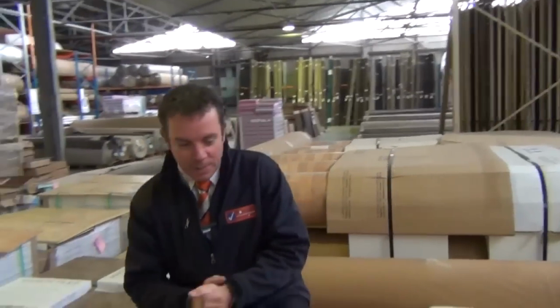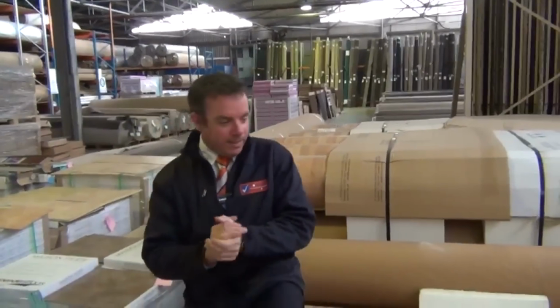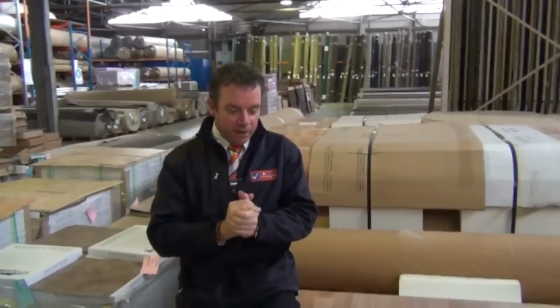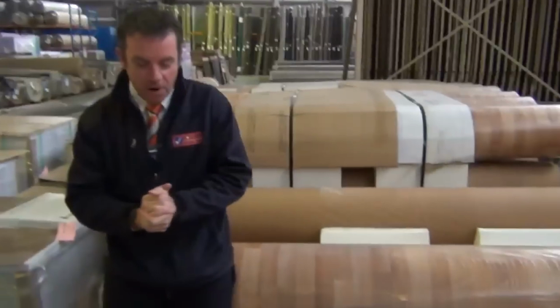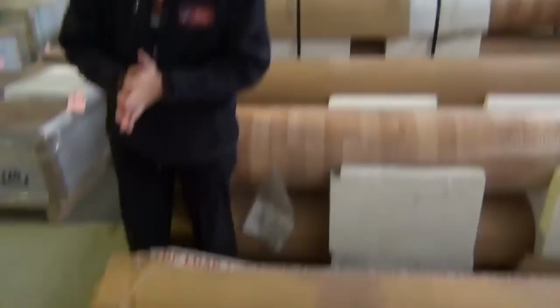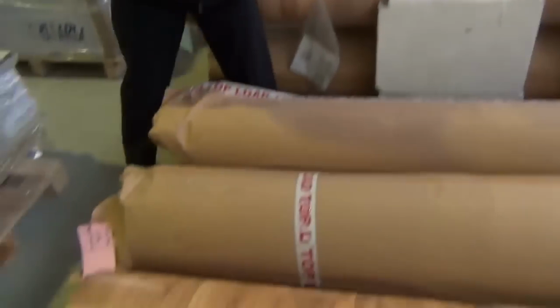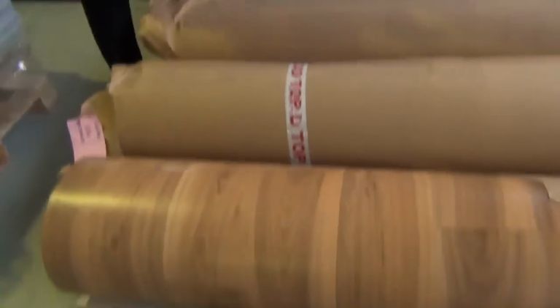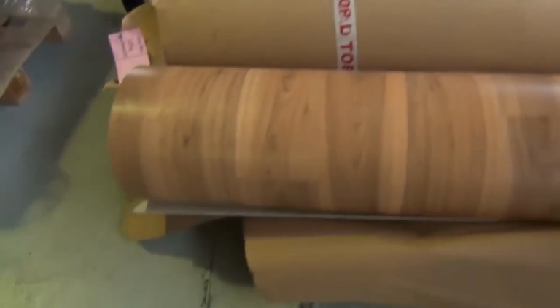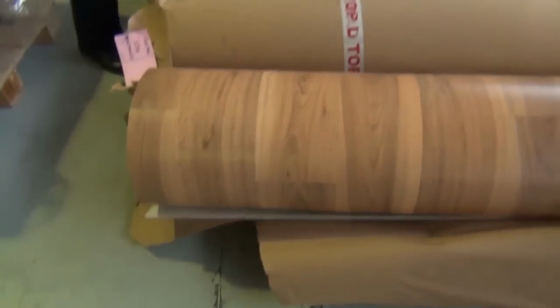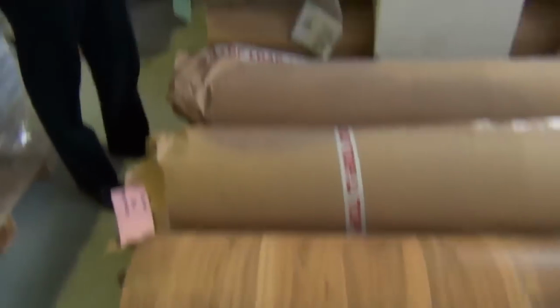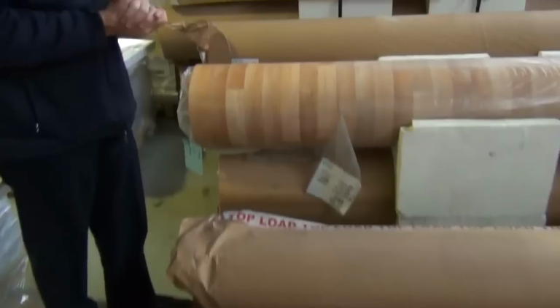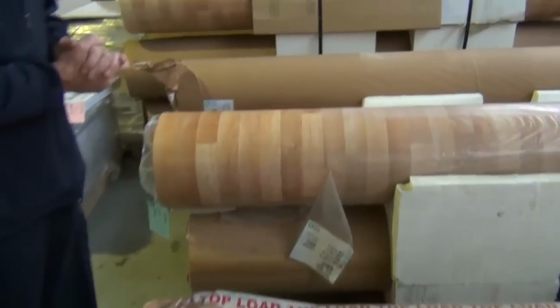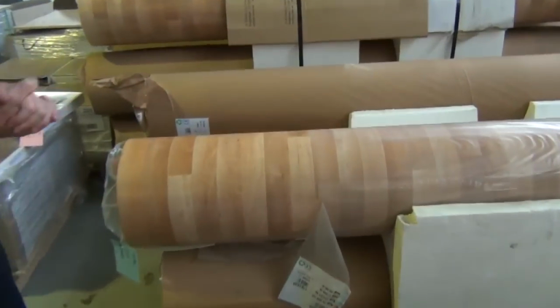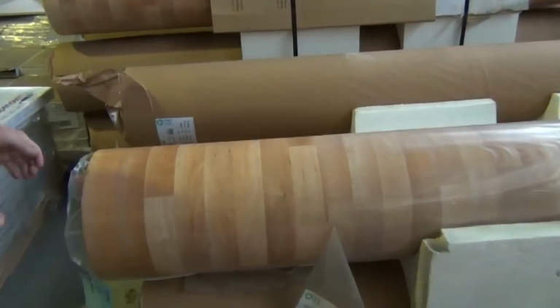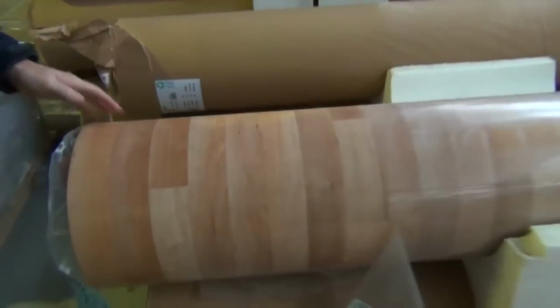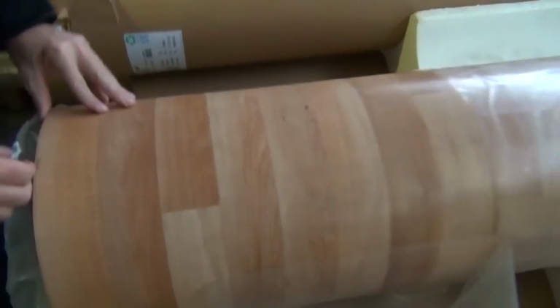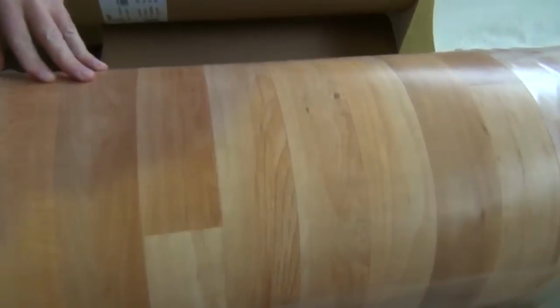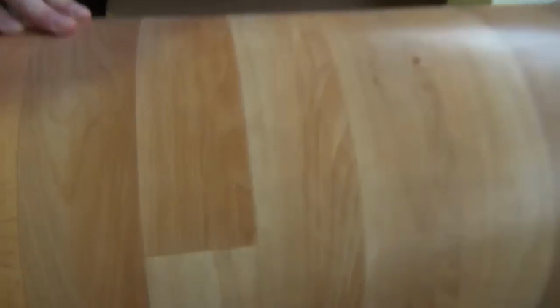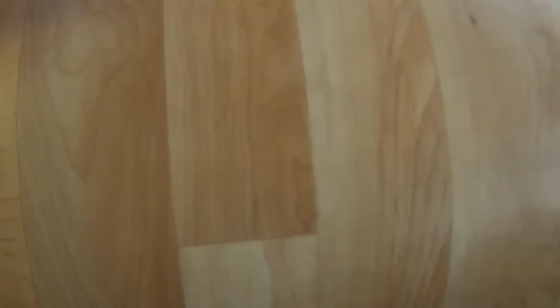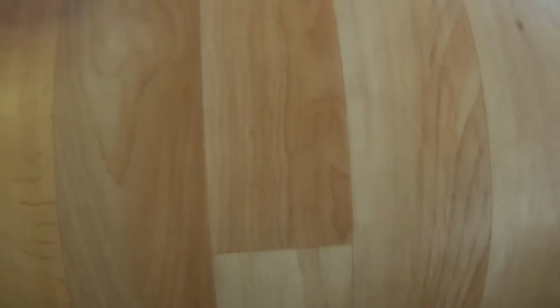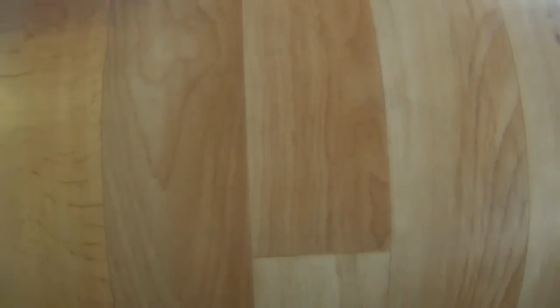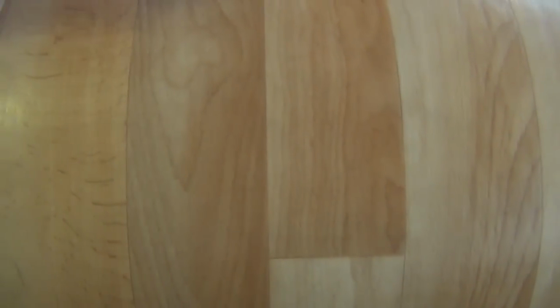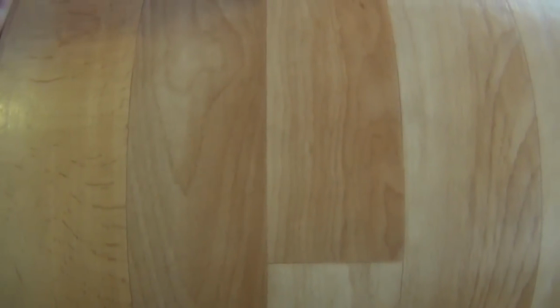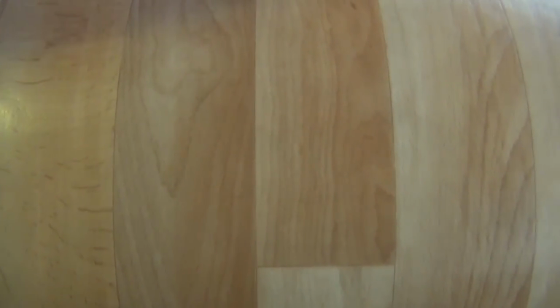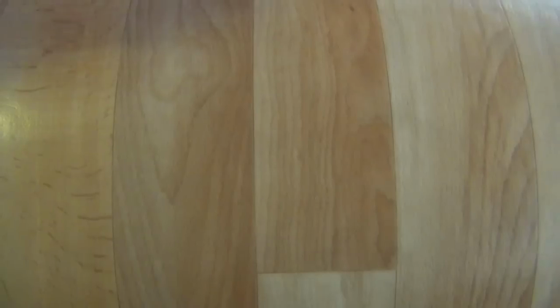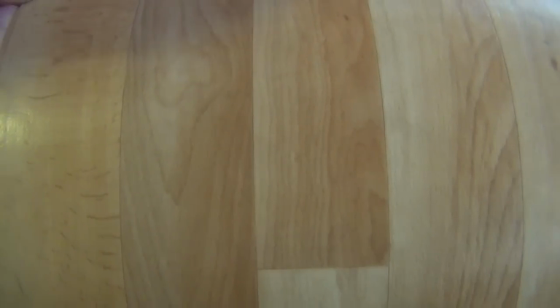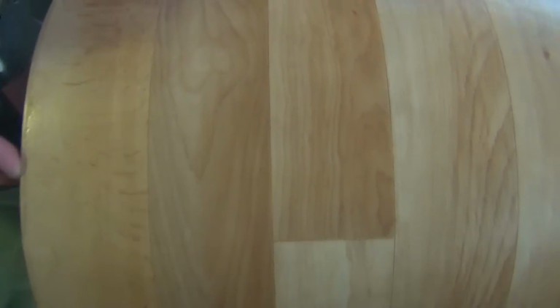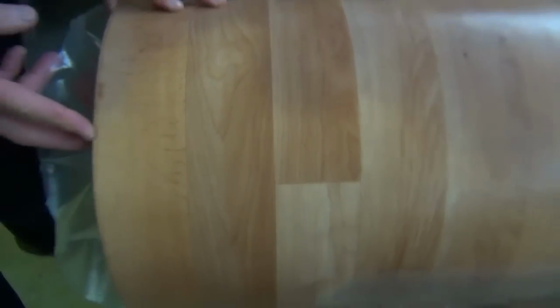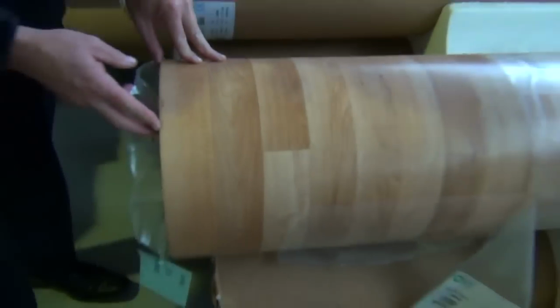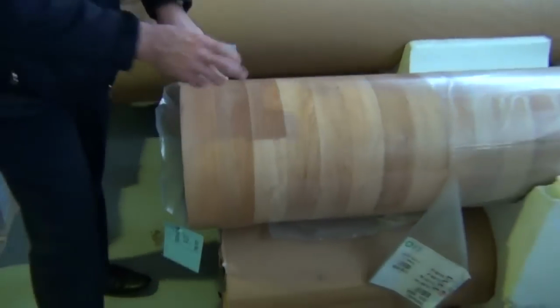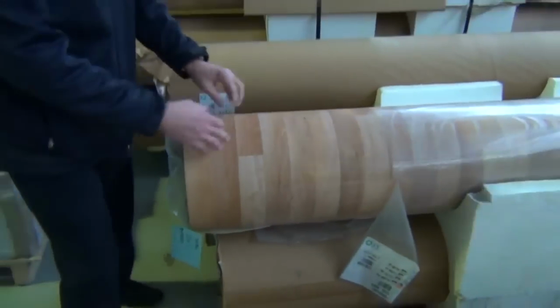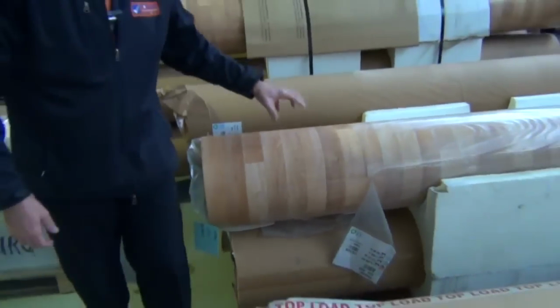This week I'm starting off with the vinyls, and we've got quite a lot of this two and a half metre wide sheet vinyl. It's a very good quality vinyl with a good thickness - around about three to four mil thick.